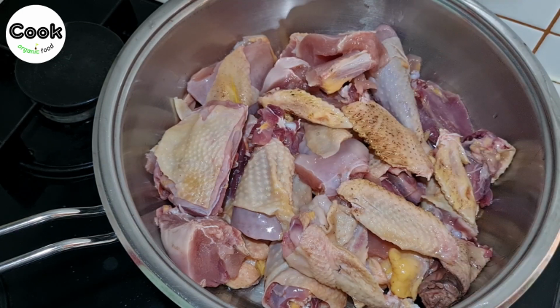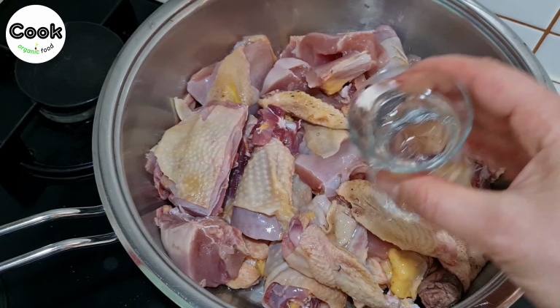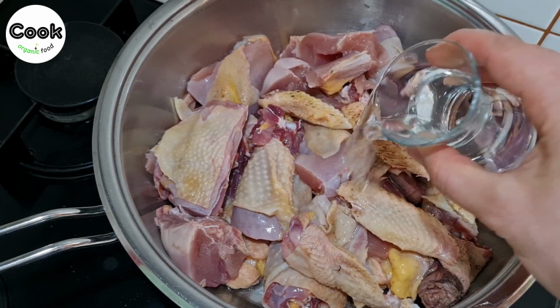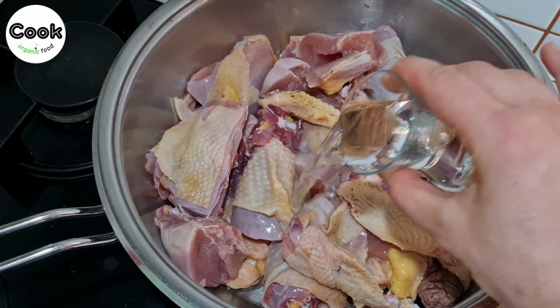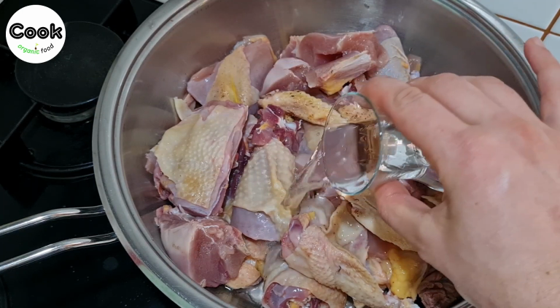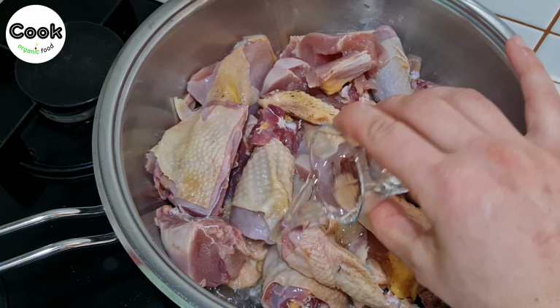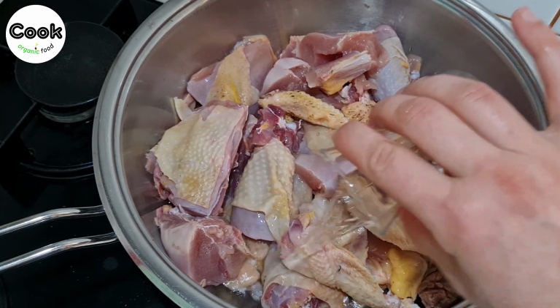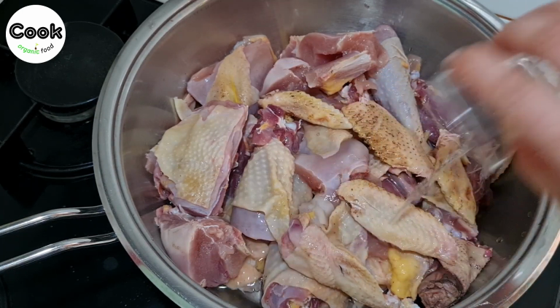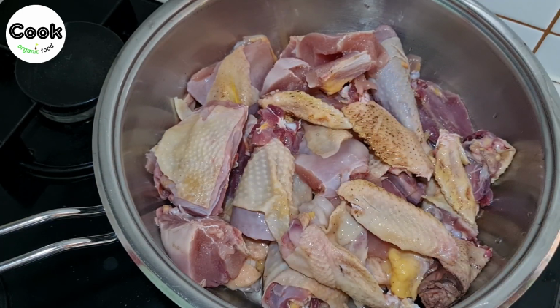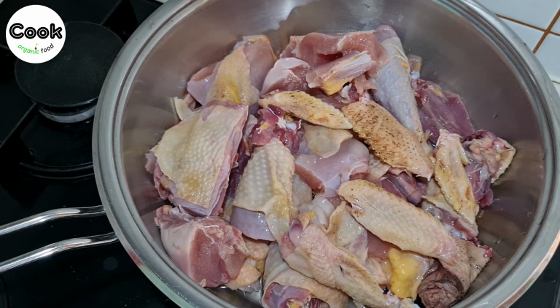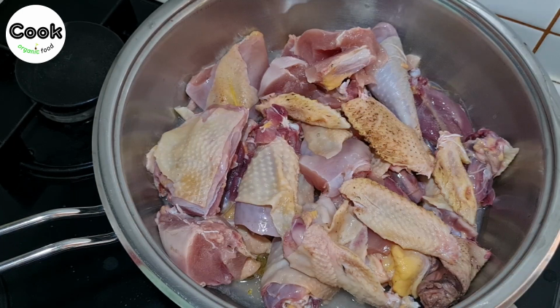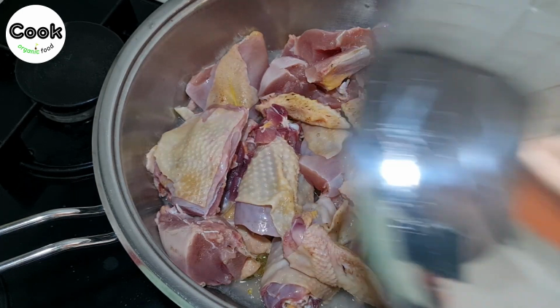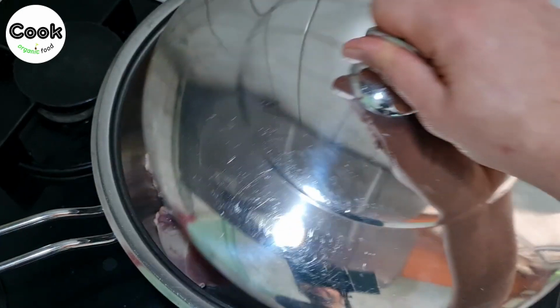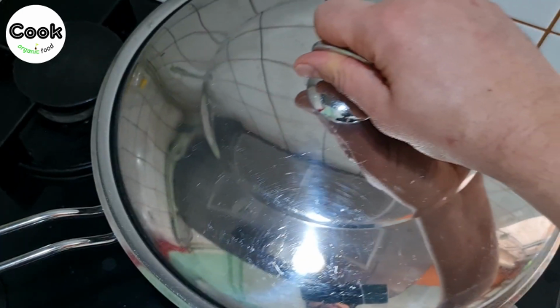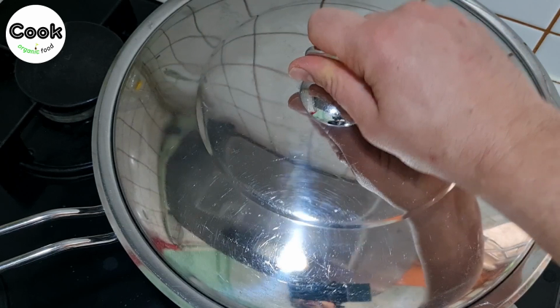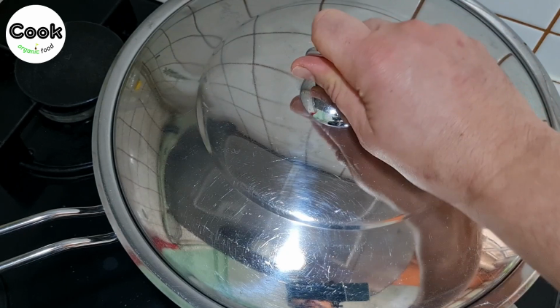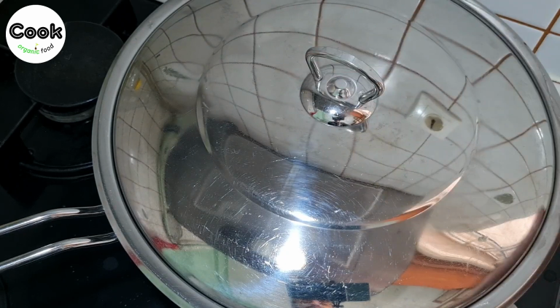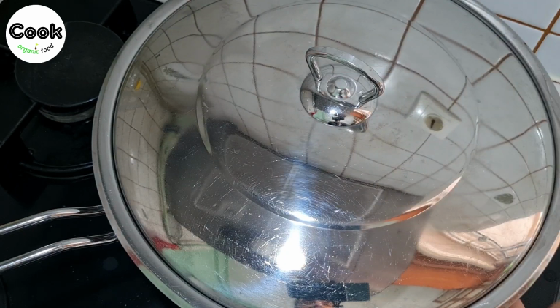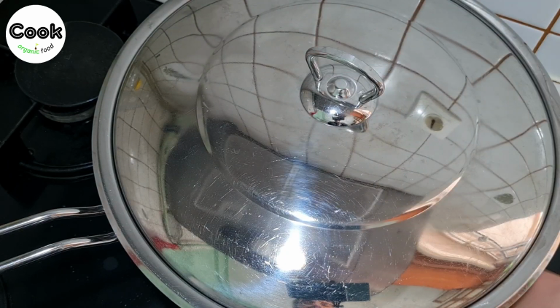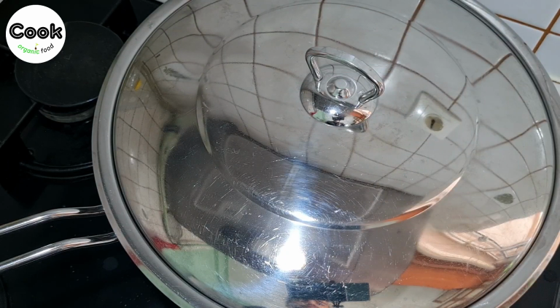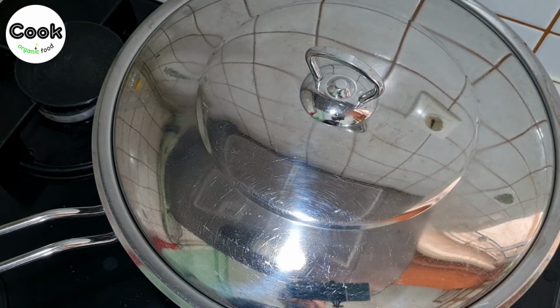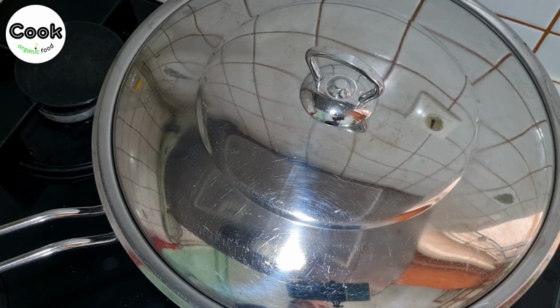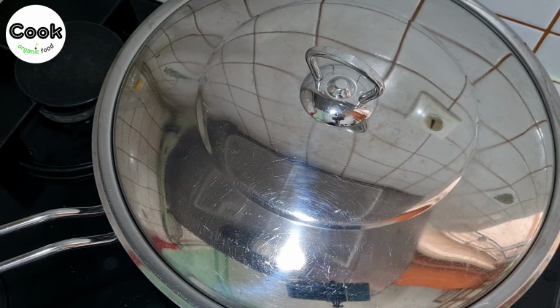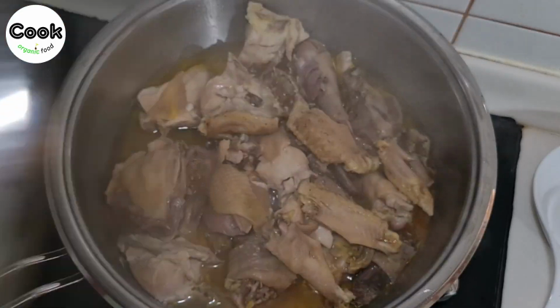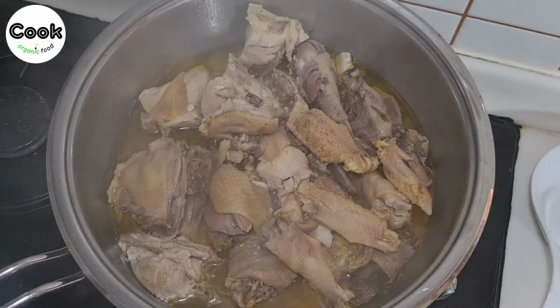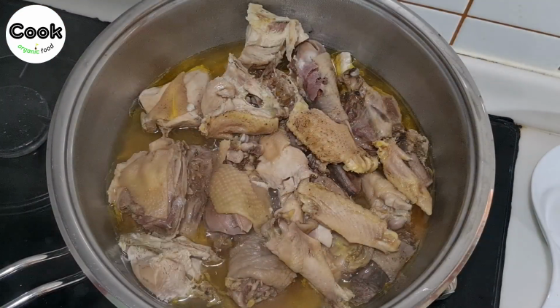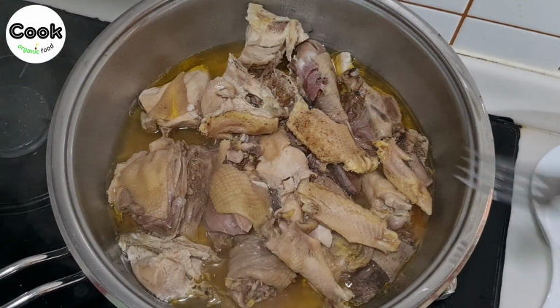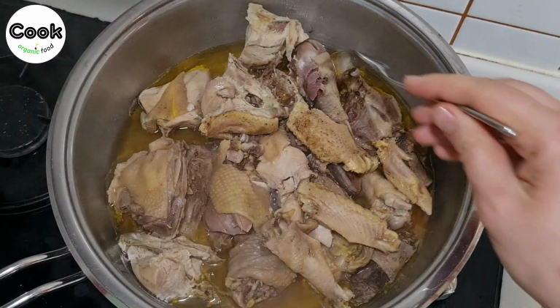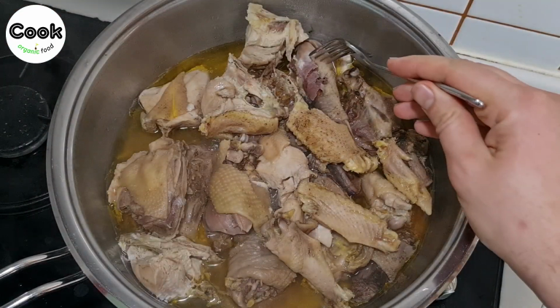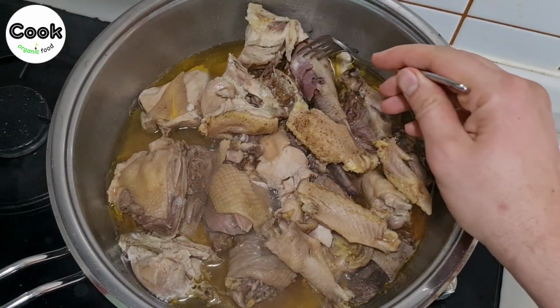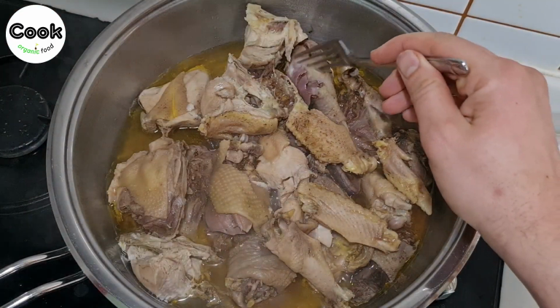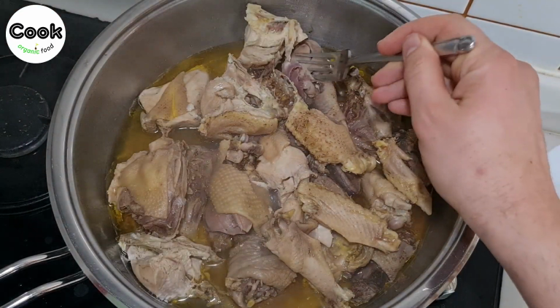Pour a cup of water over it and let it cook slowly over low heat without ever opening the lid for about three hours. If the meat easily separates from the bone, our chicken is cooked.